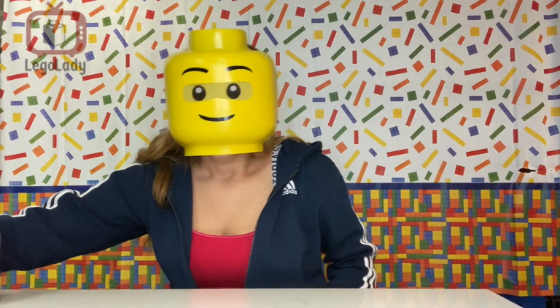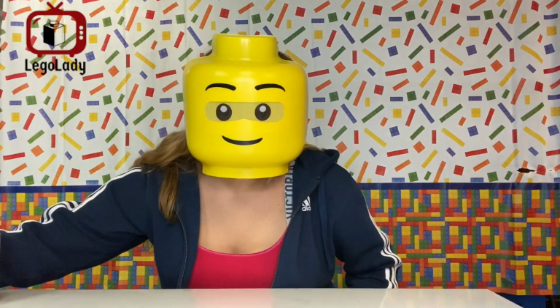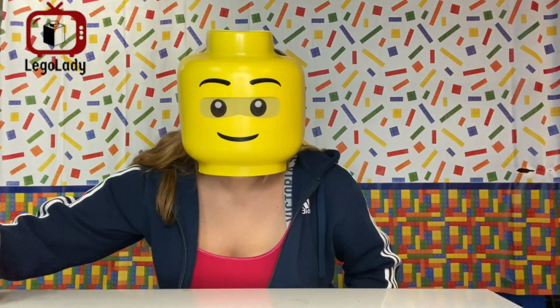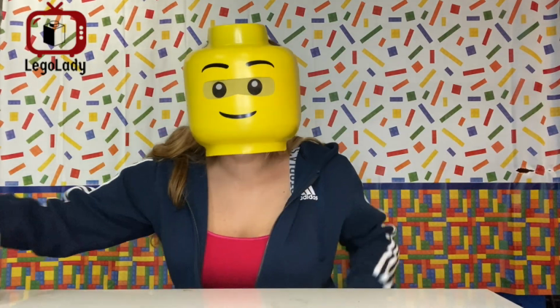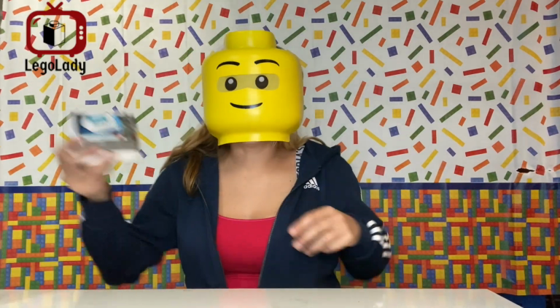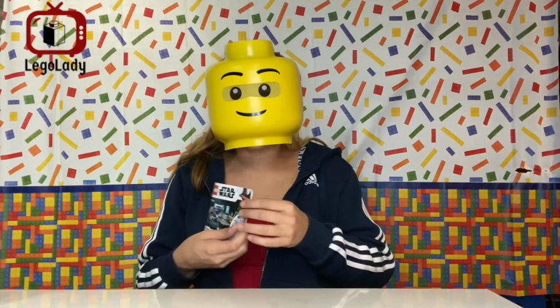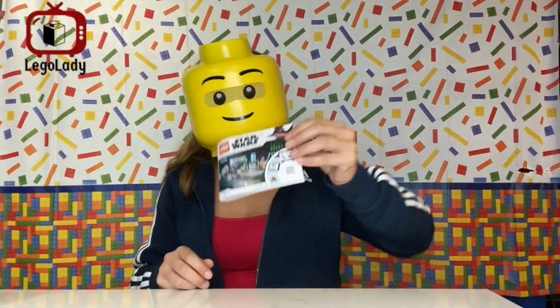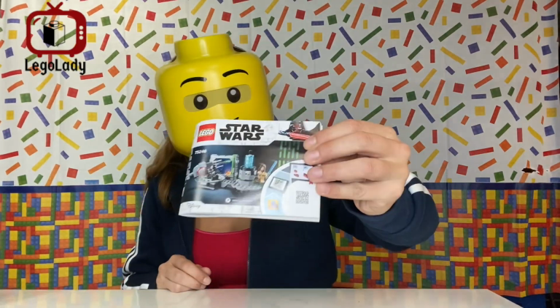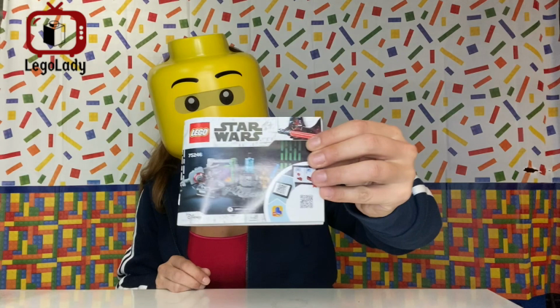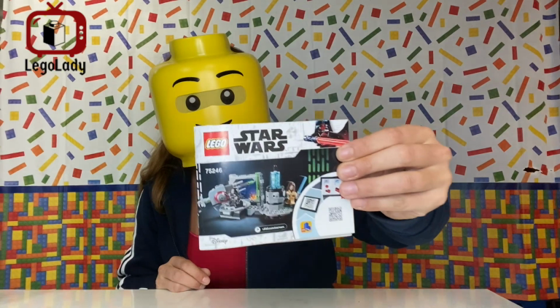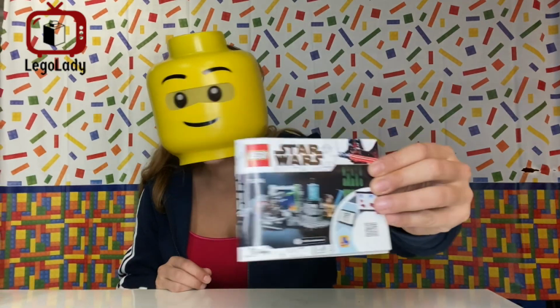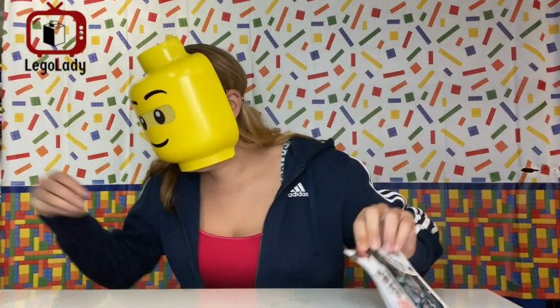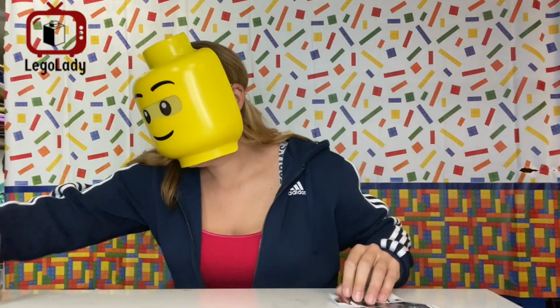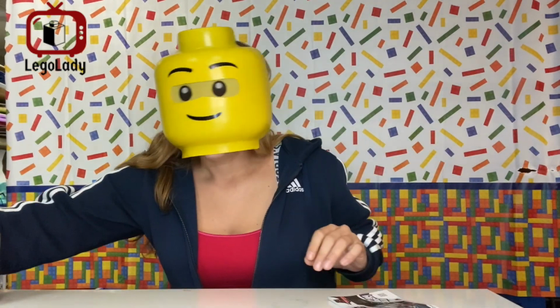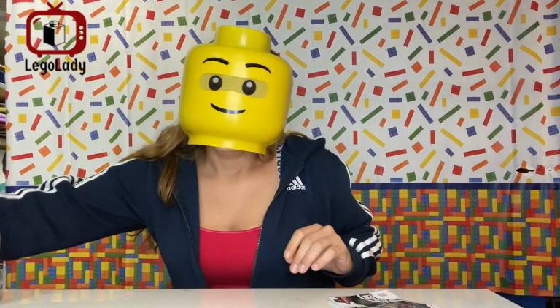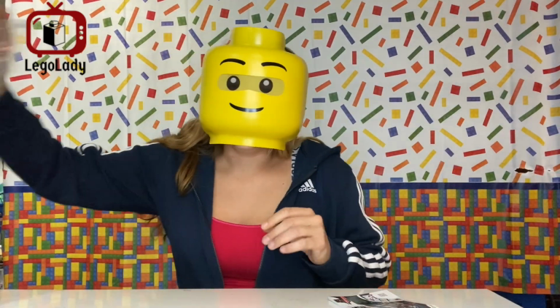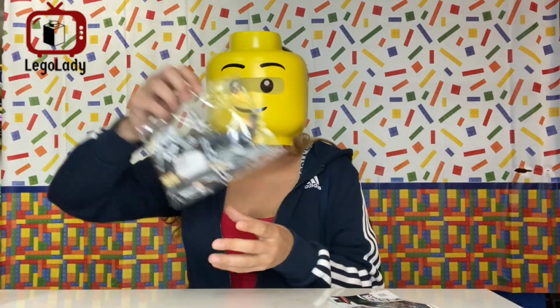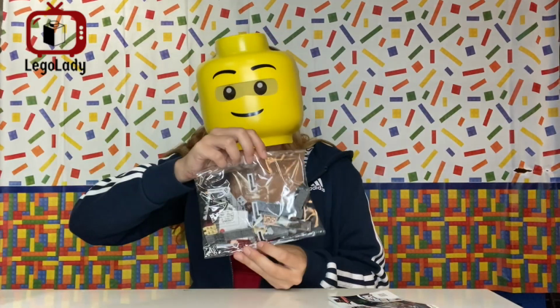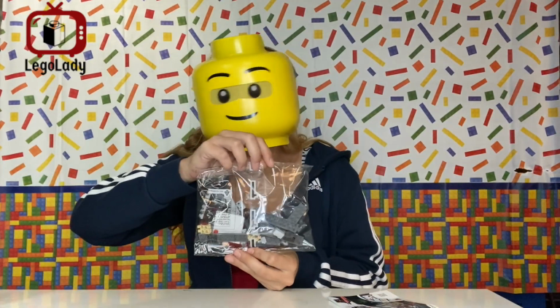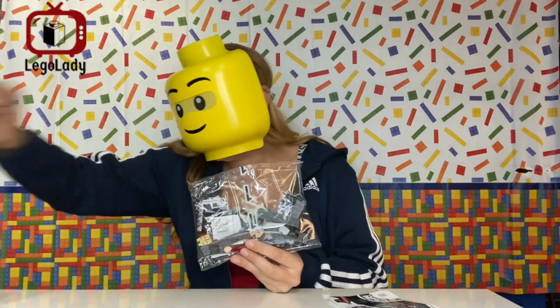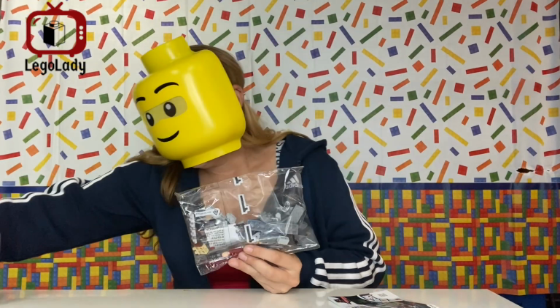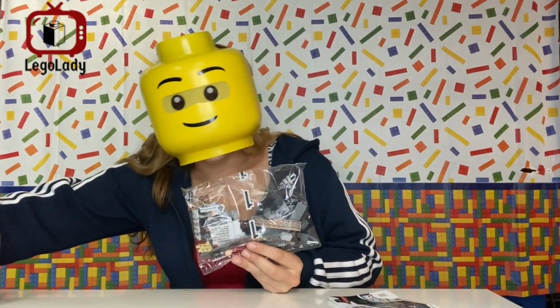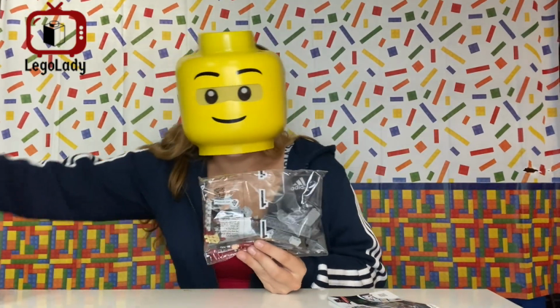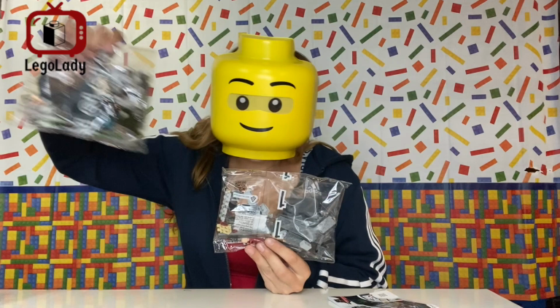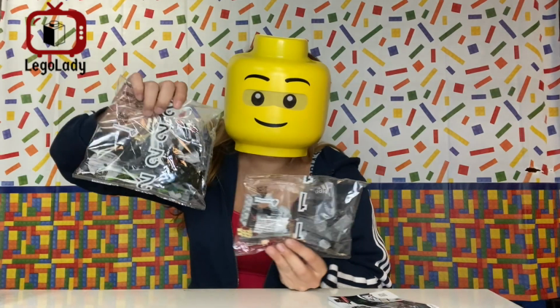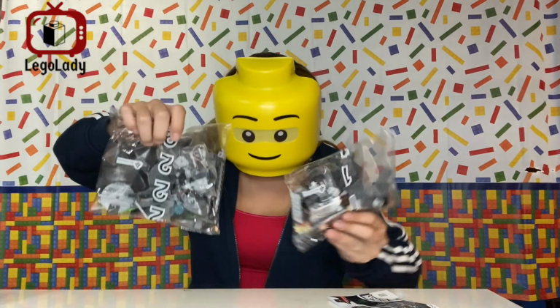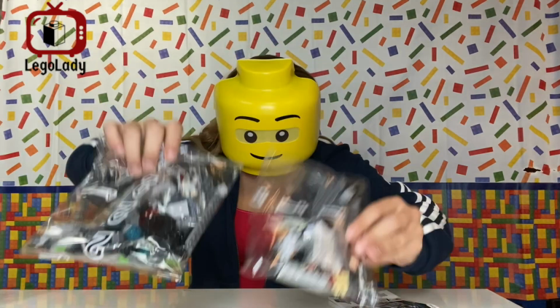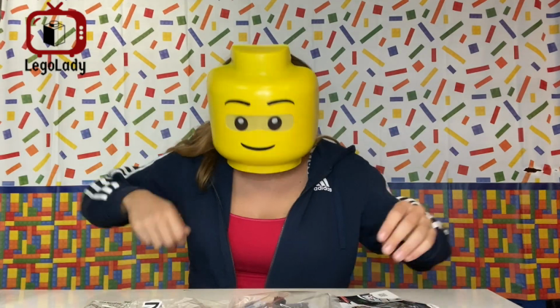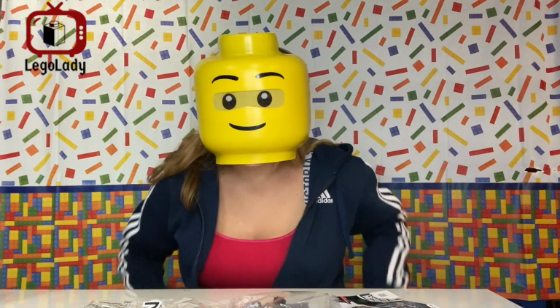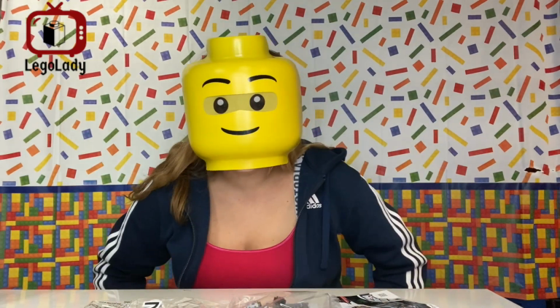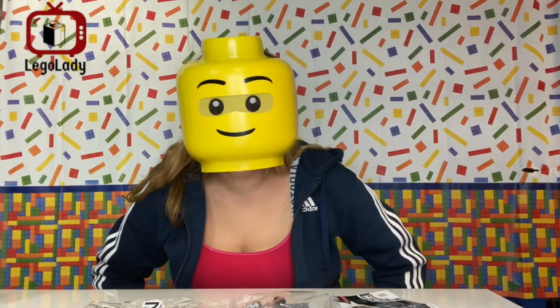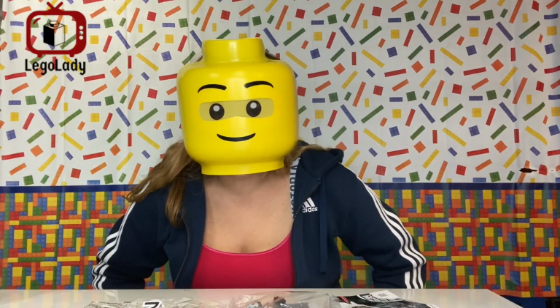First off, in the box, of course, you get the instructions for the set, then one bag labeled number one, and one bag labeled number two. Let's get to building!